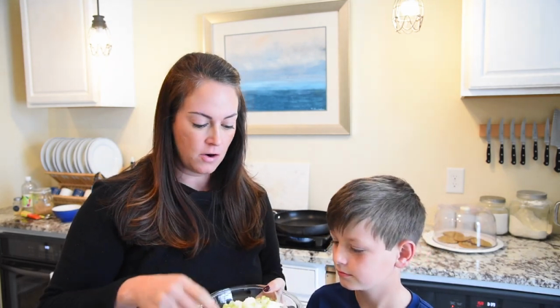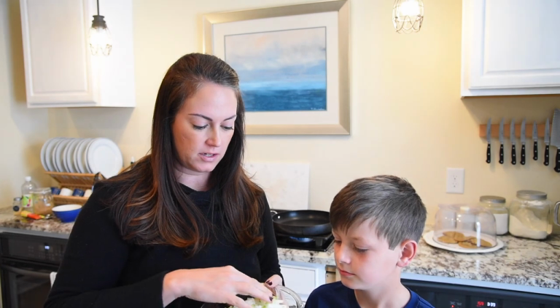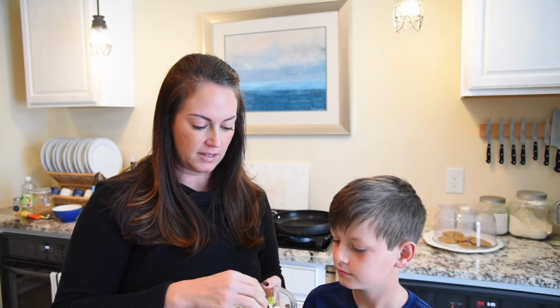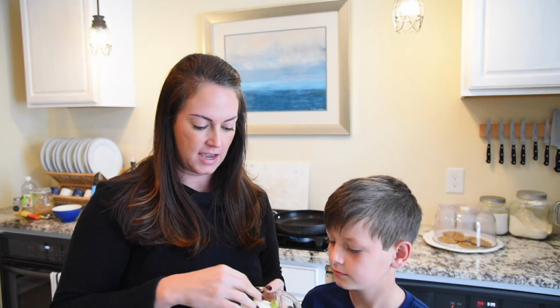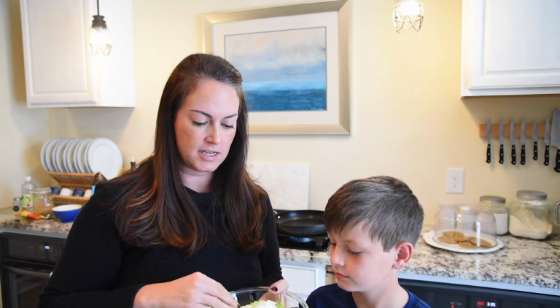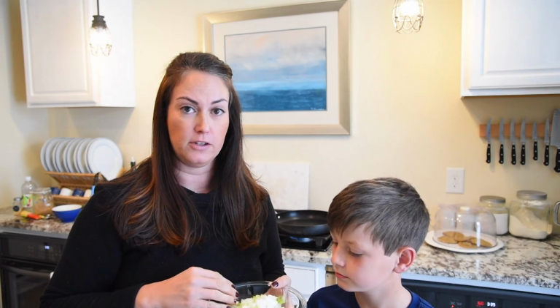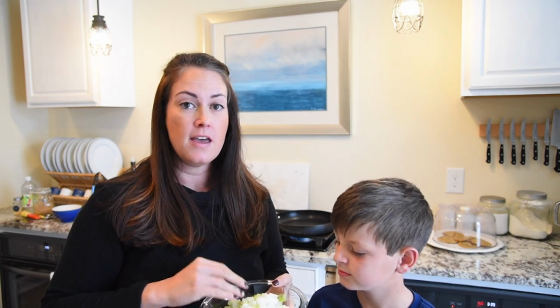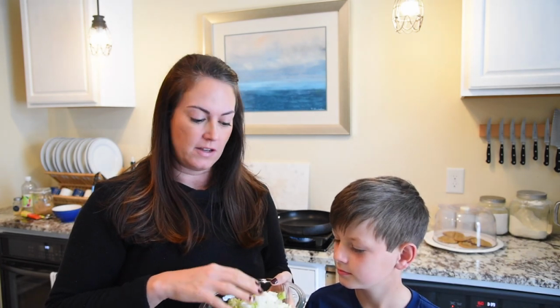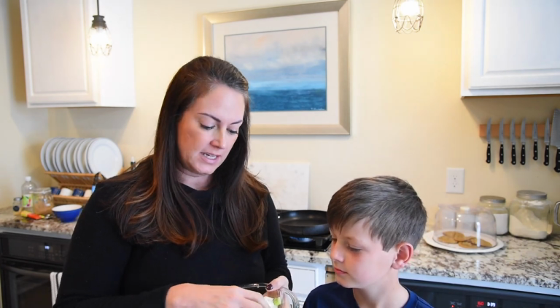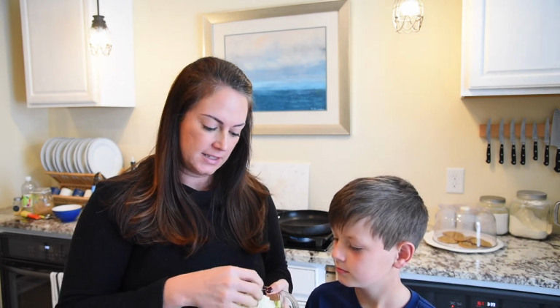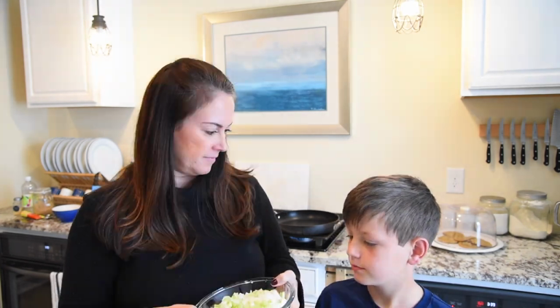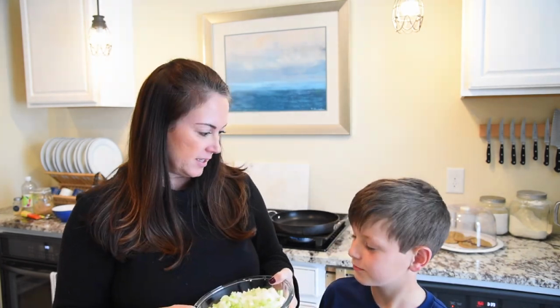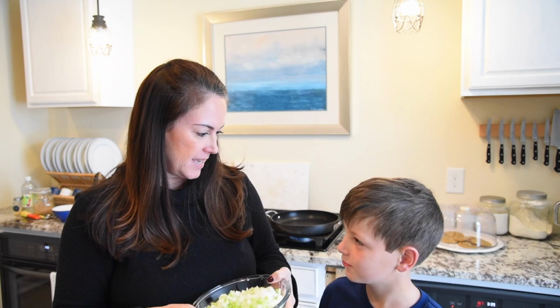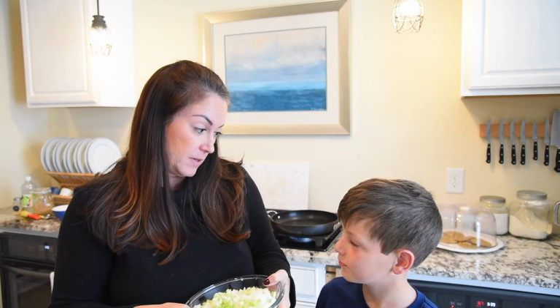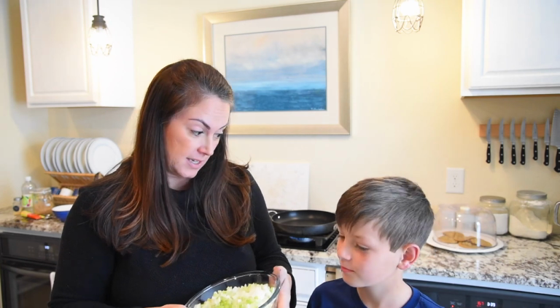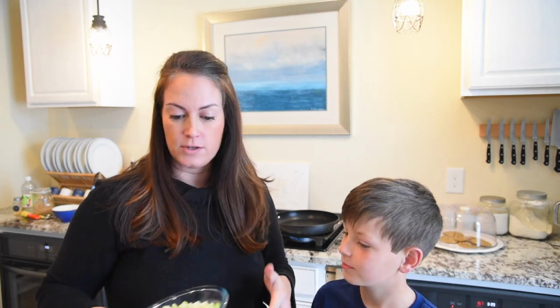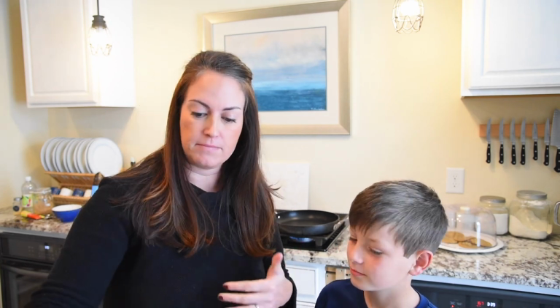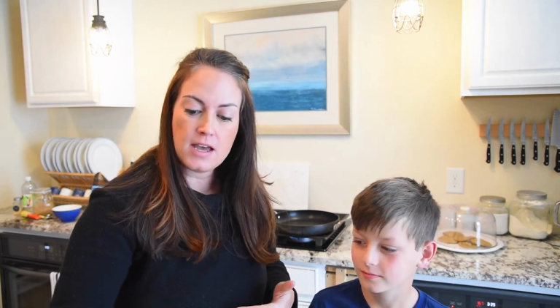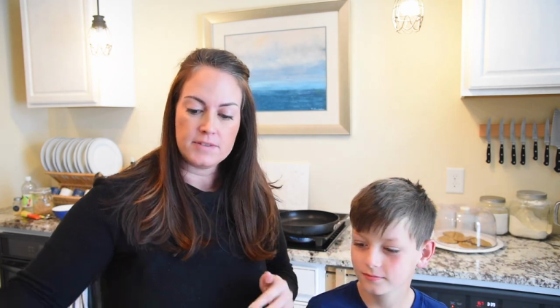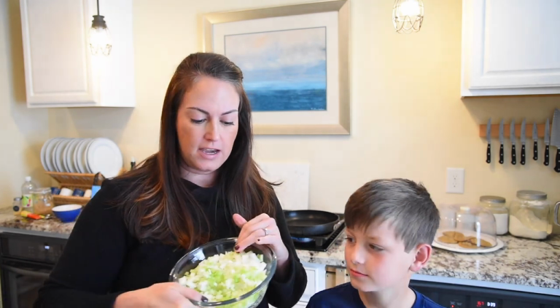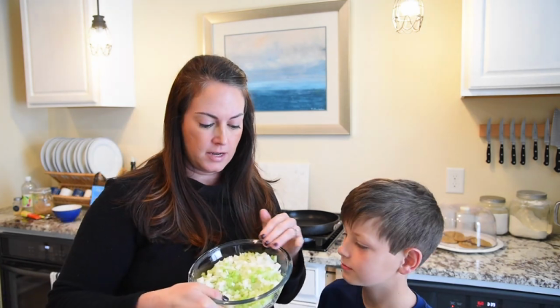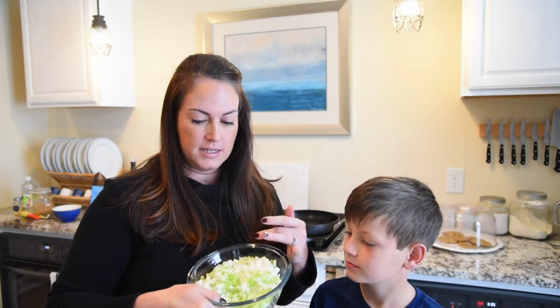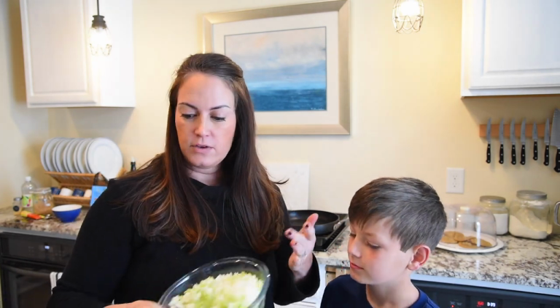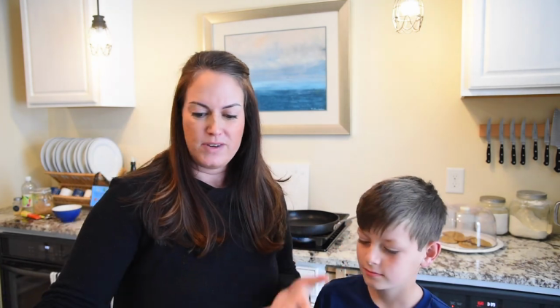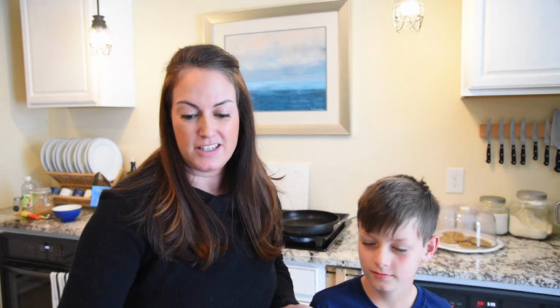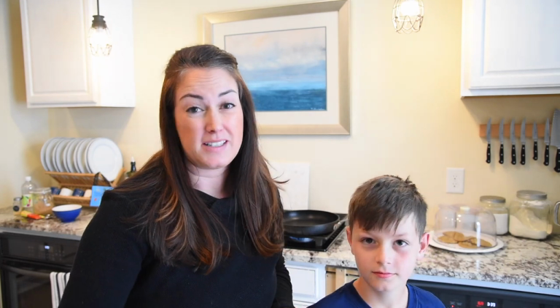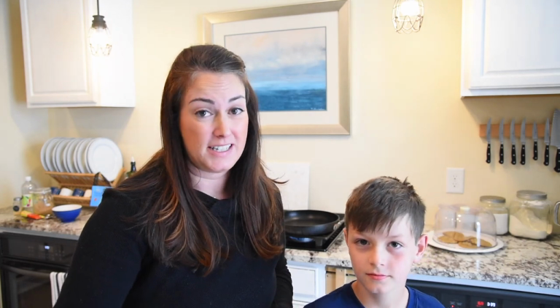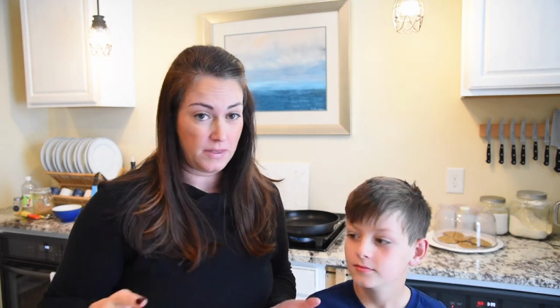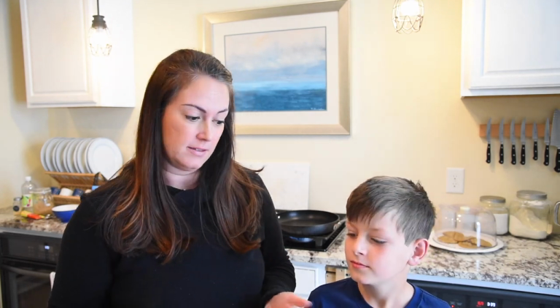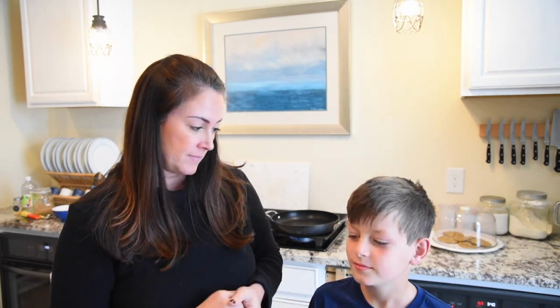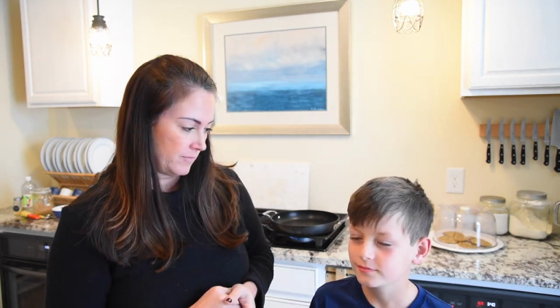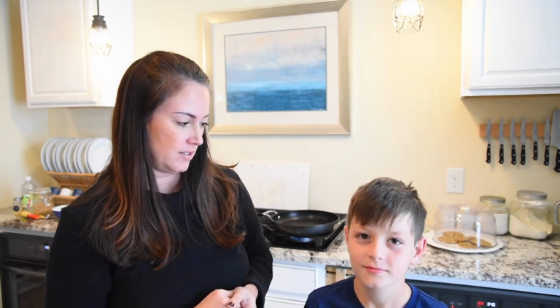We're going to start by sautéing our onion and celery, which I finely diced. So let's get to making this — pretty easy. We just got to sauté our onion and celery, and then we basically just mix everything together with our hands. So let's get started.